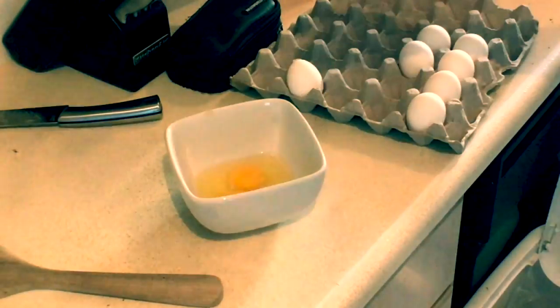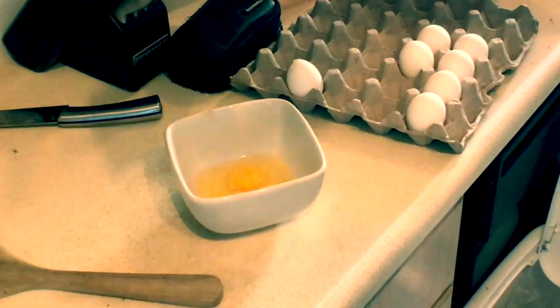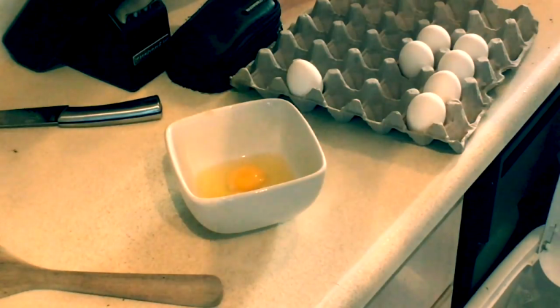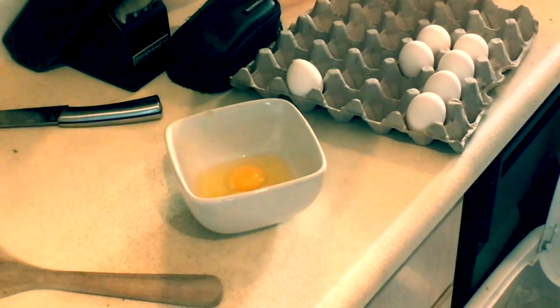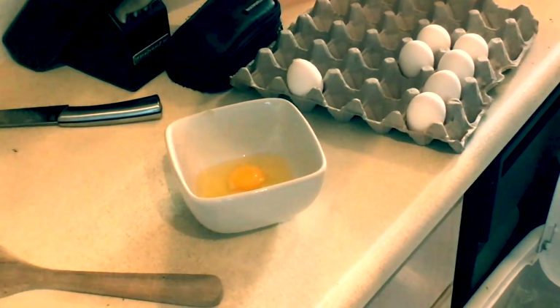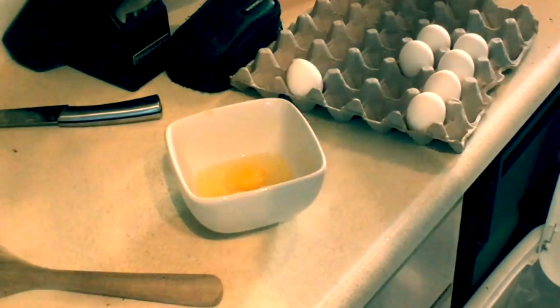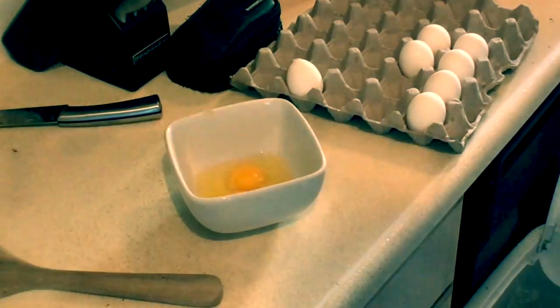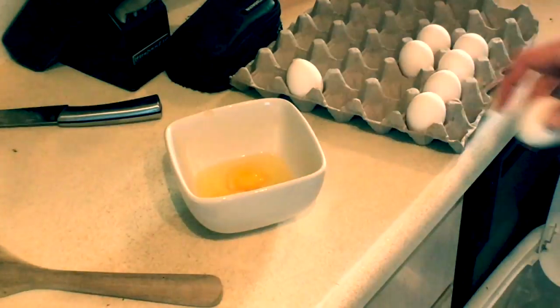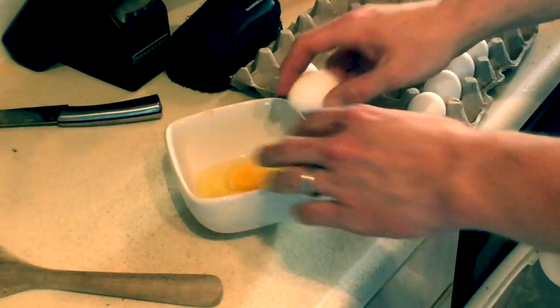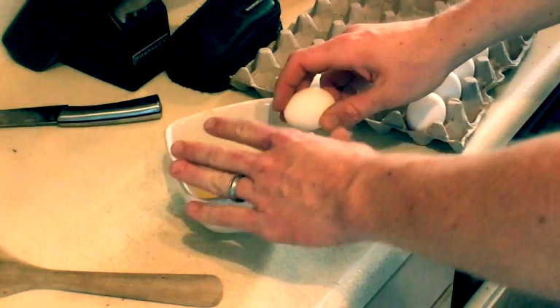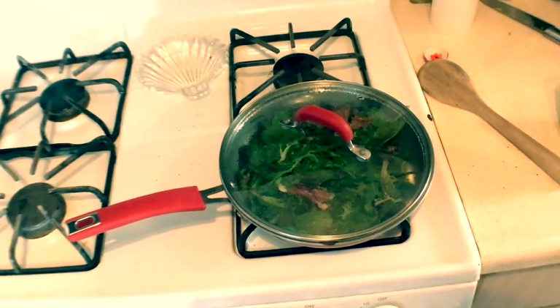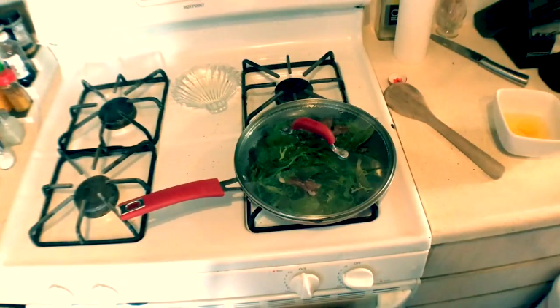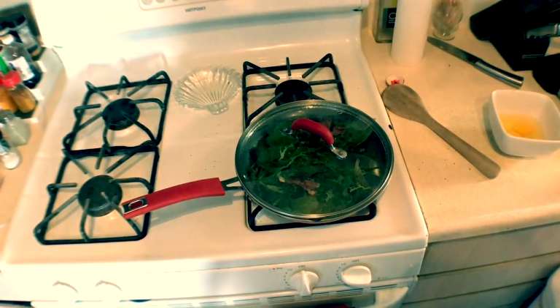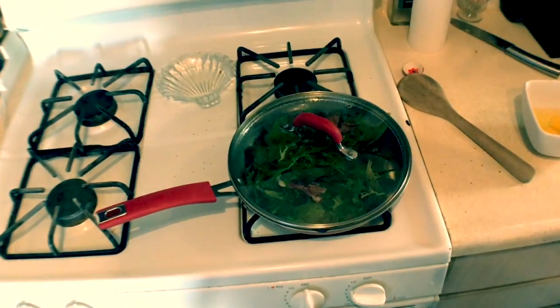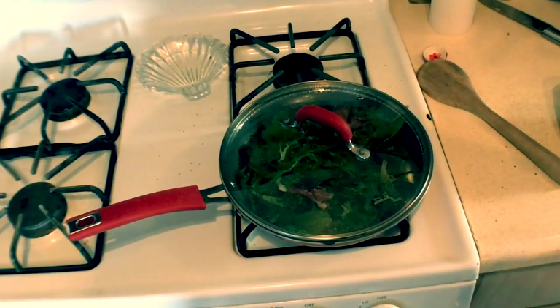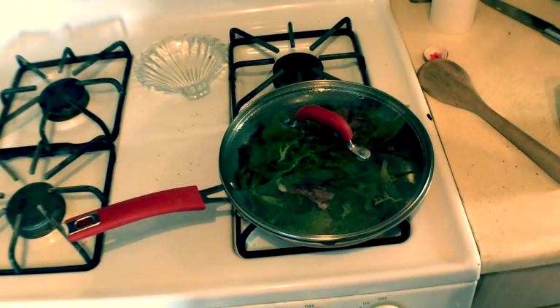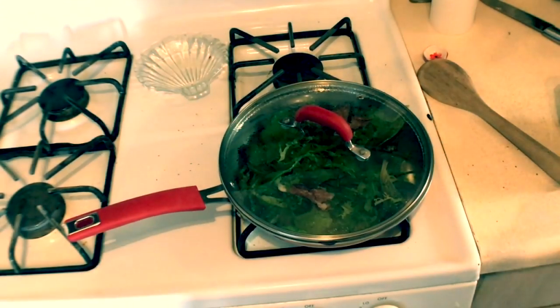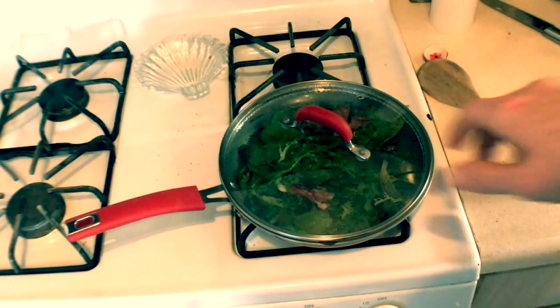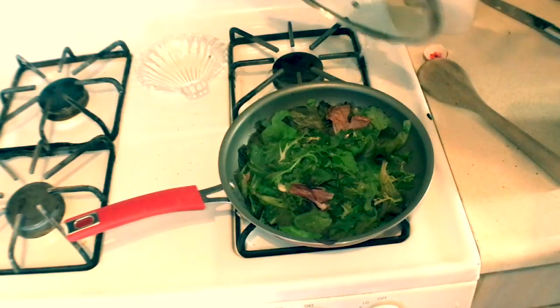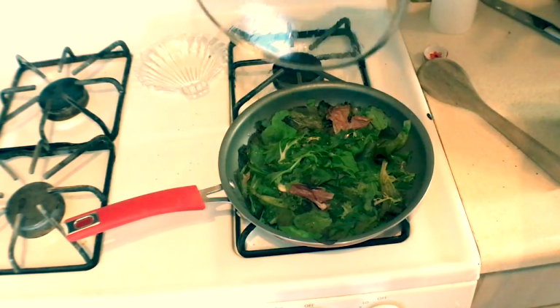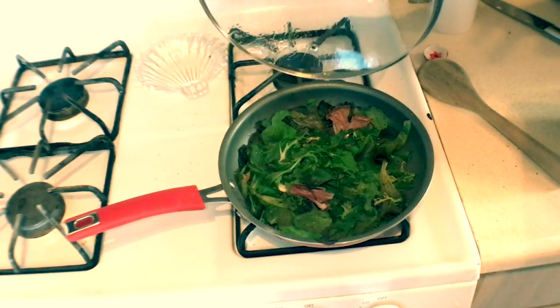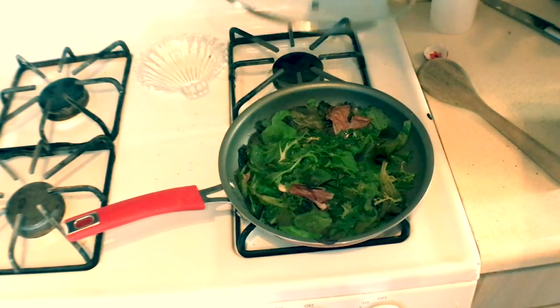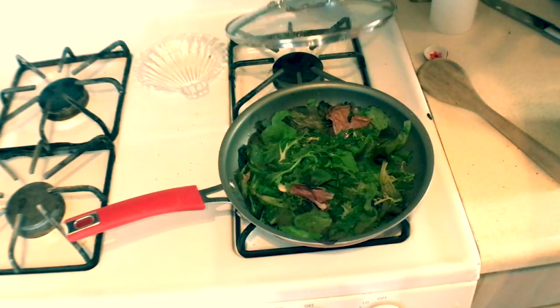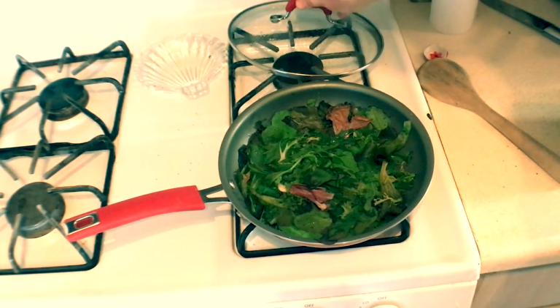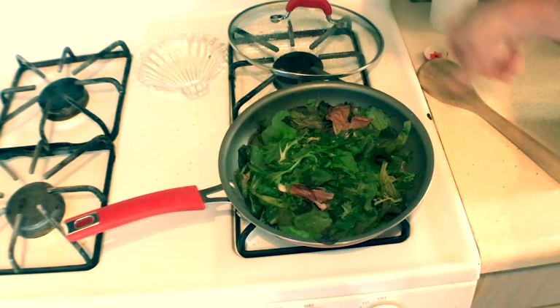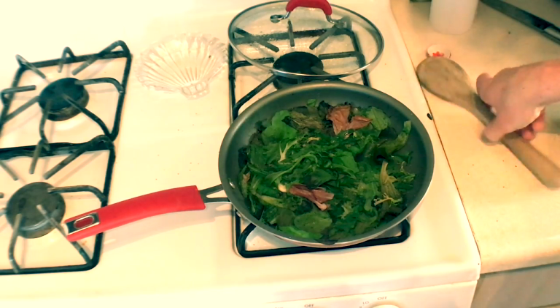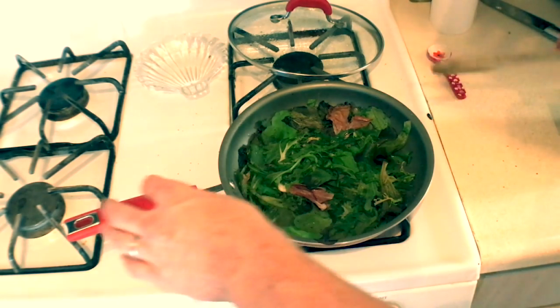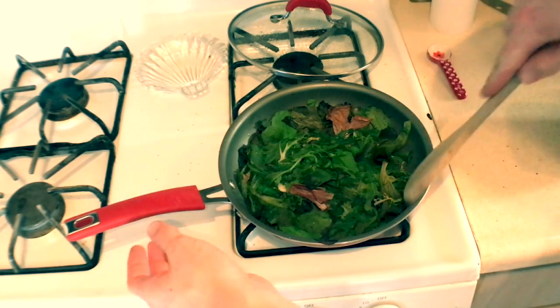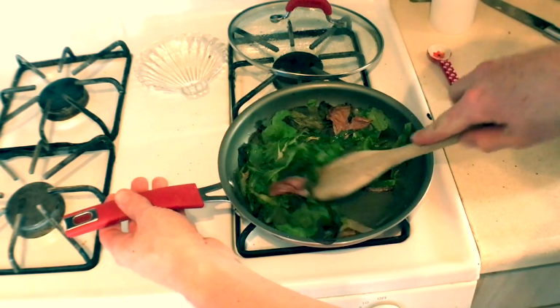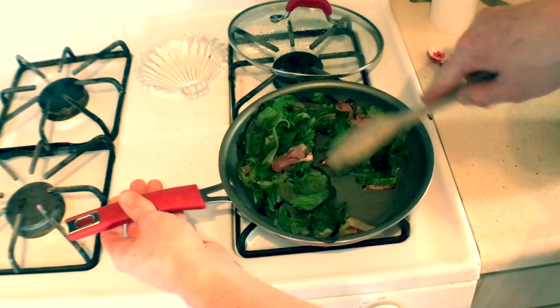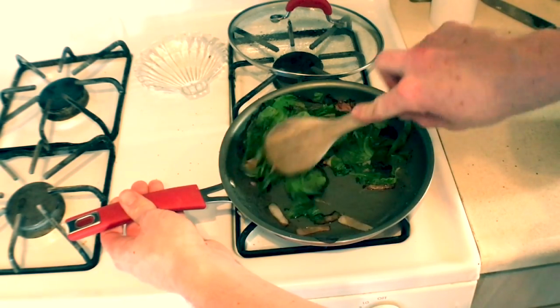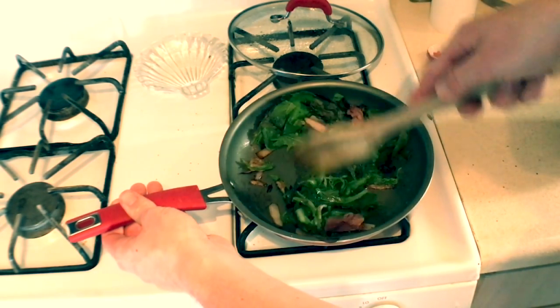So you've got two egg yolks and three egg whites. There we go. See all that water dripping down? It's naturally going to happen. Those smell amazing.